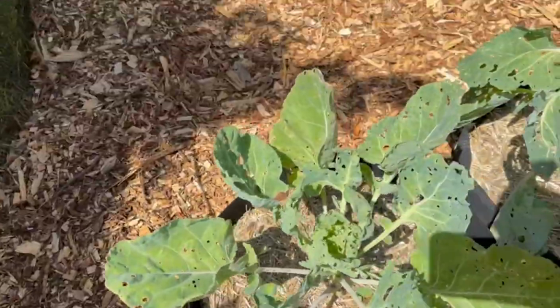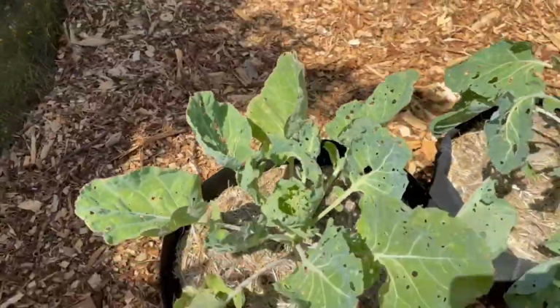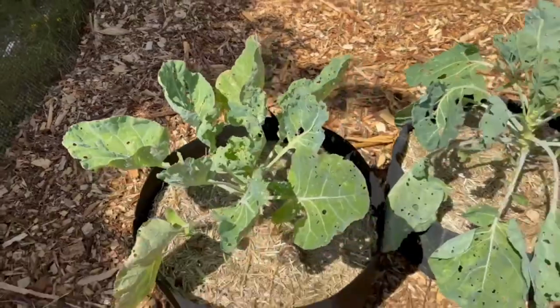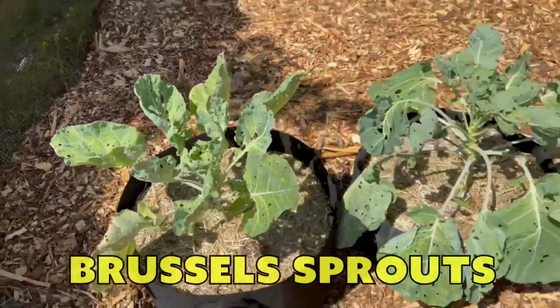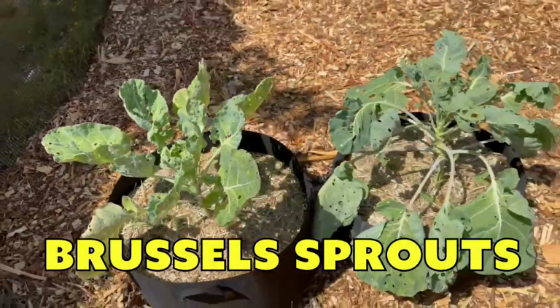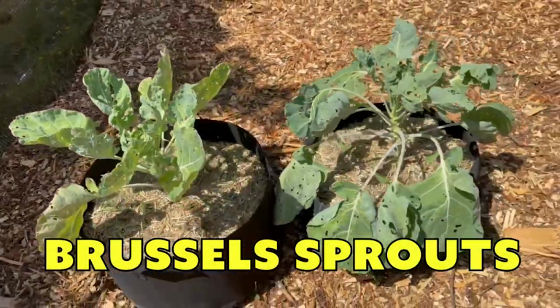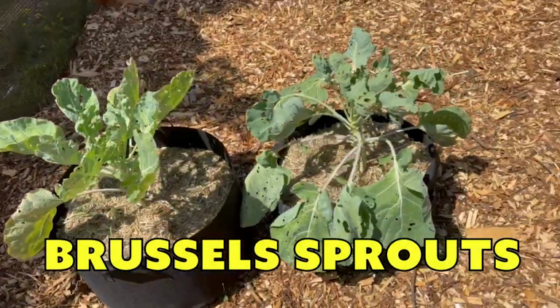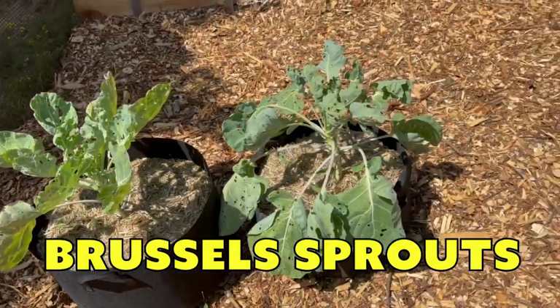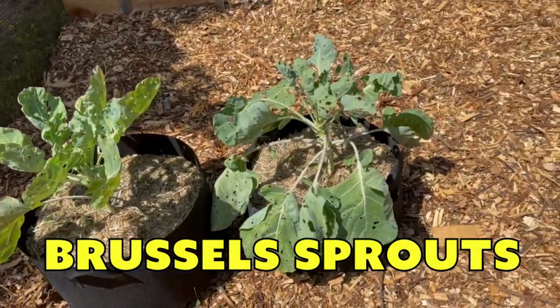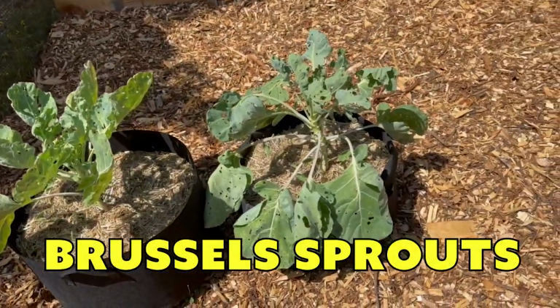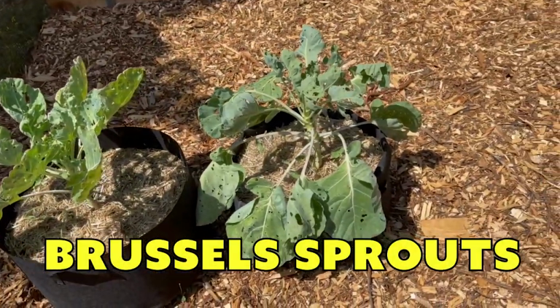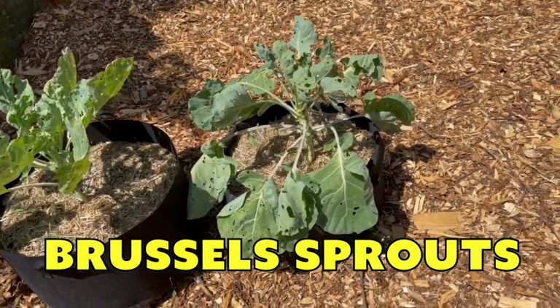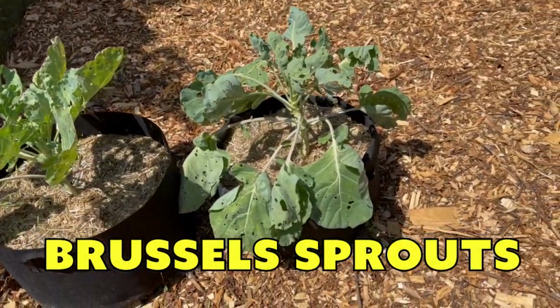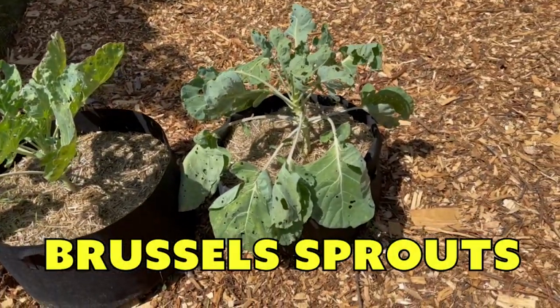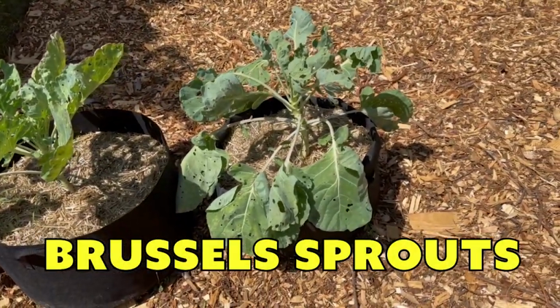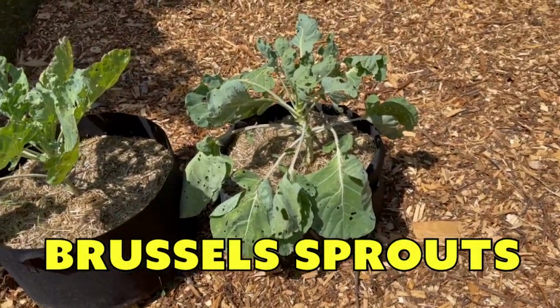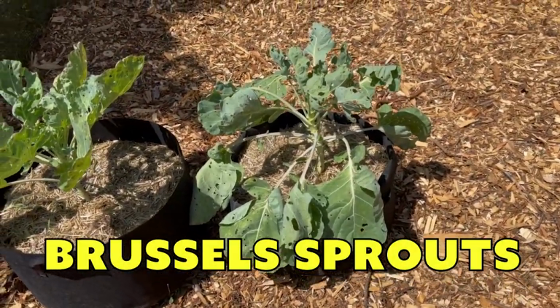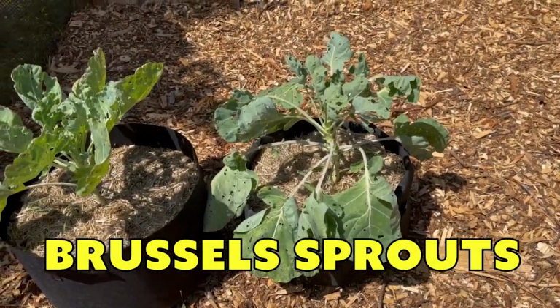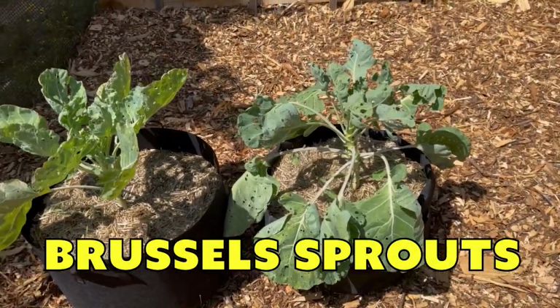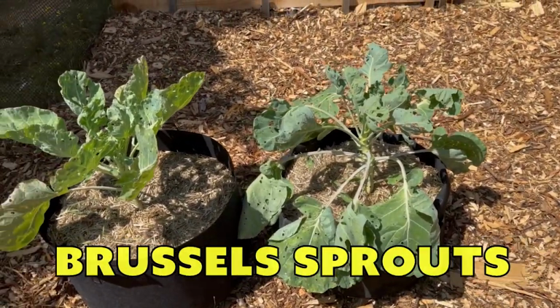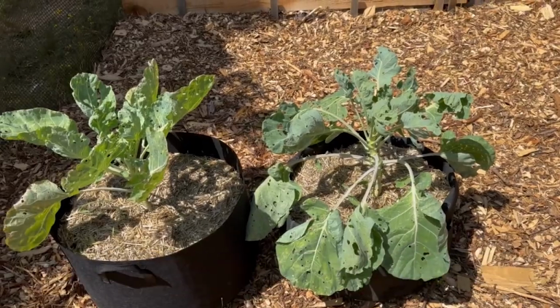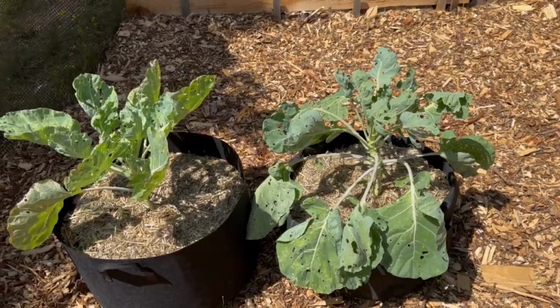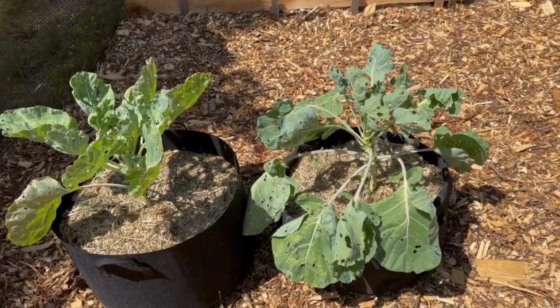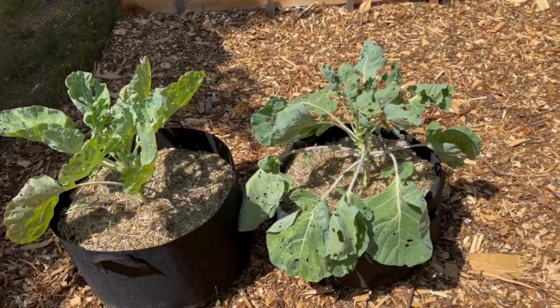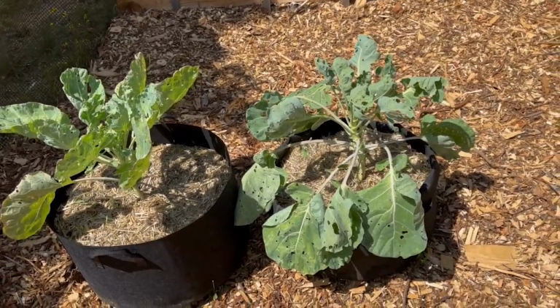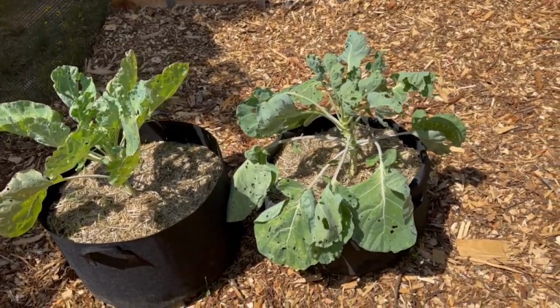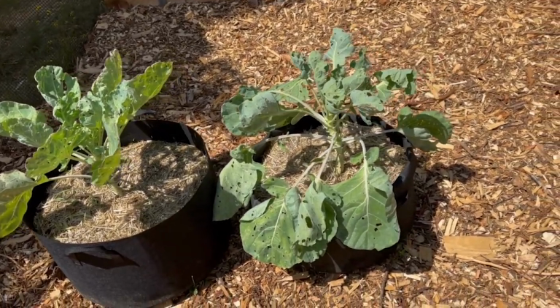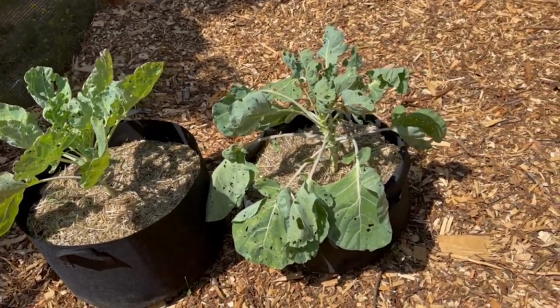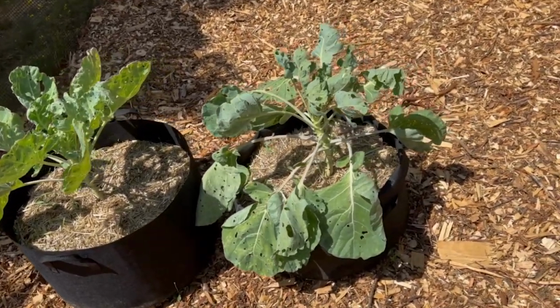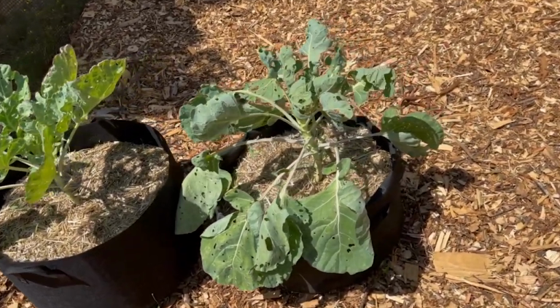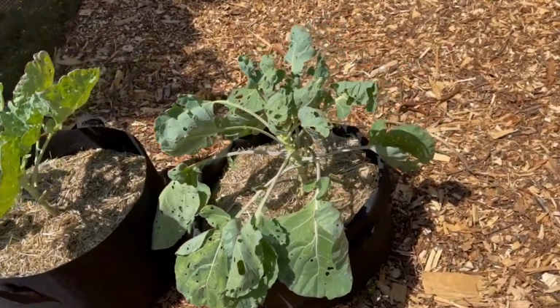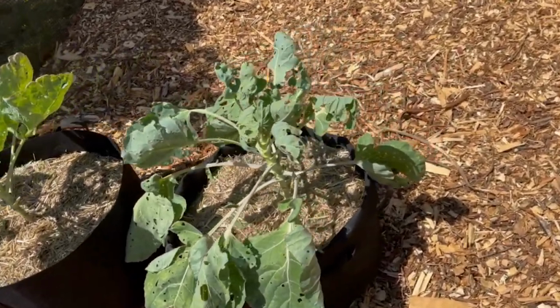It's Brussels sprouts, not doing too great. Looked like Swiss cheese. Tony brought these home, no idea what to do with them. We're playing, we're experimenting.